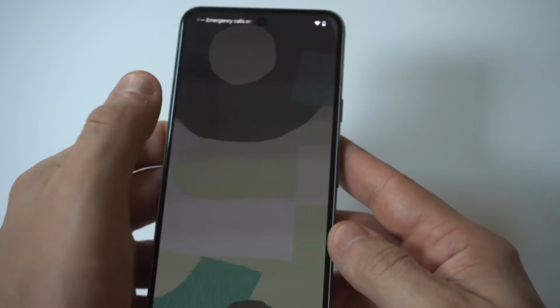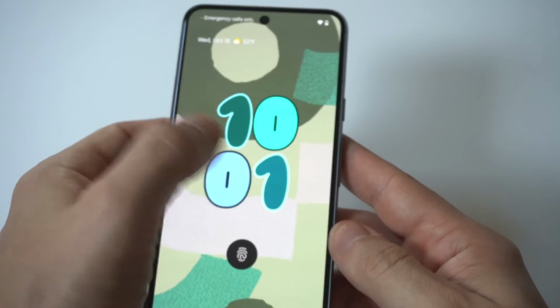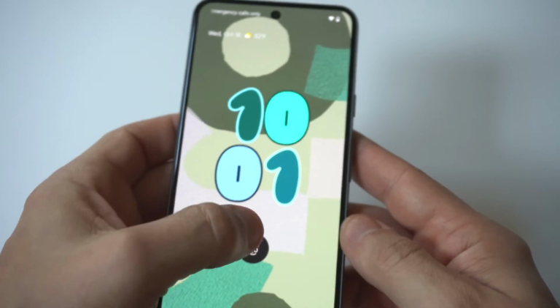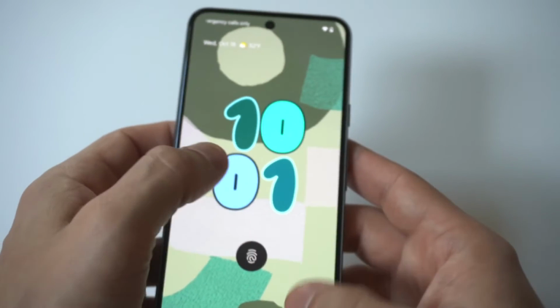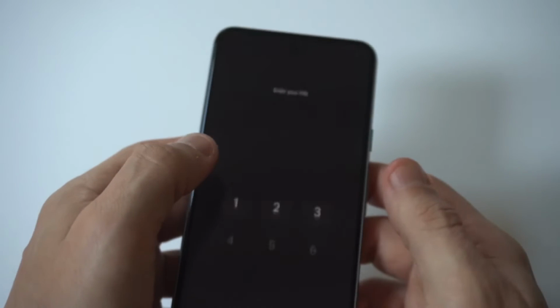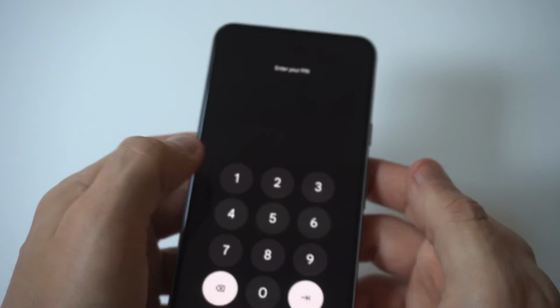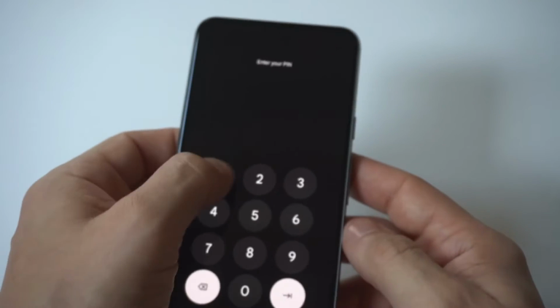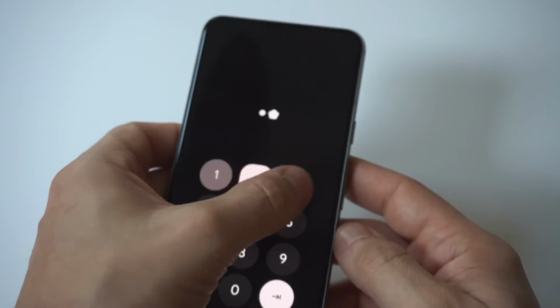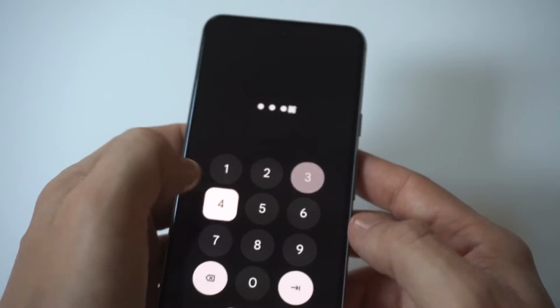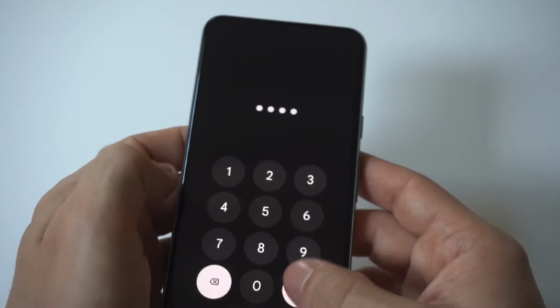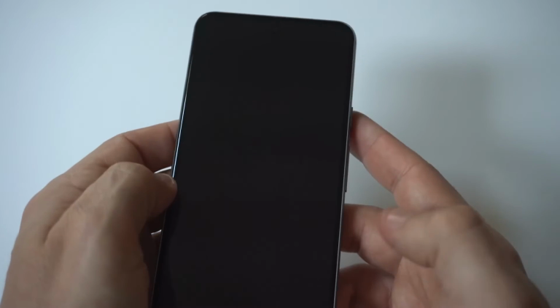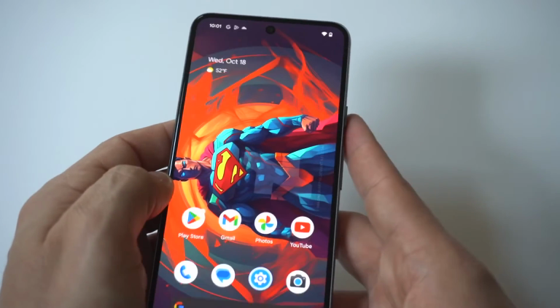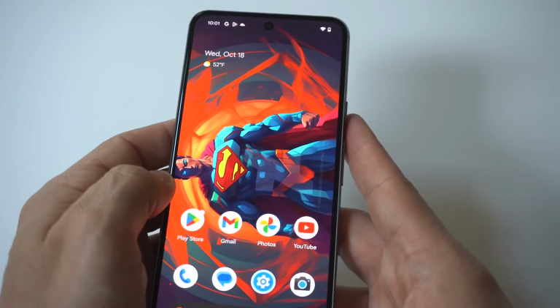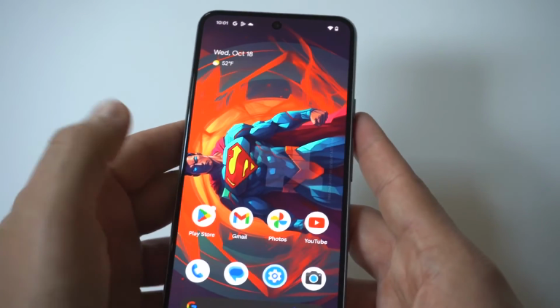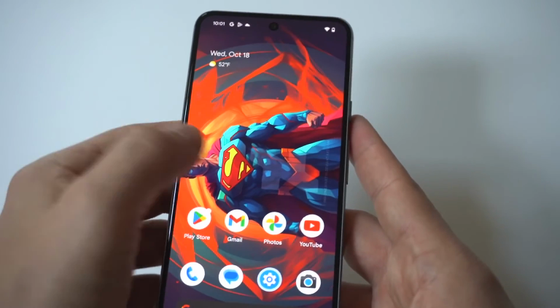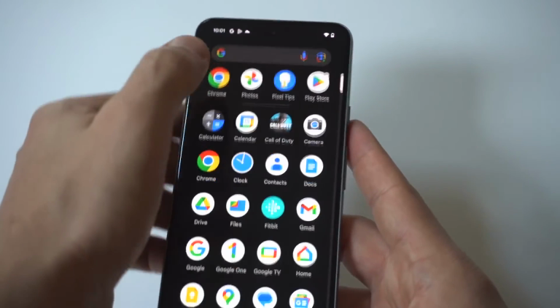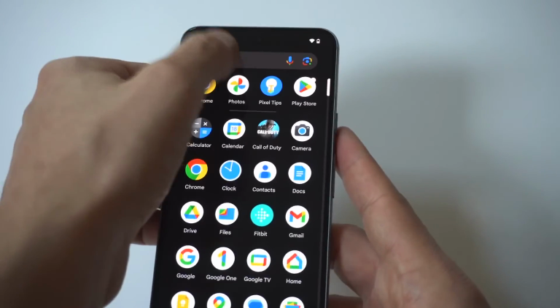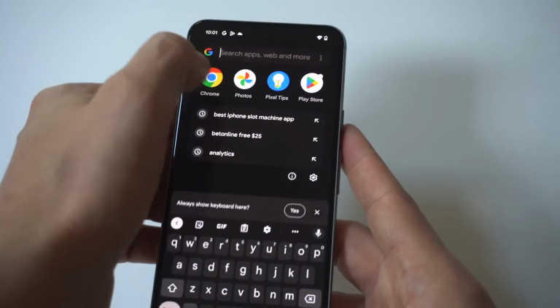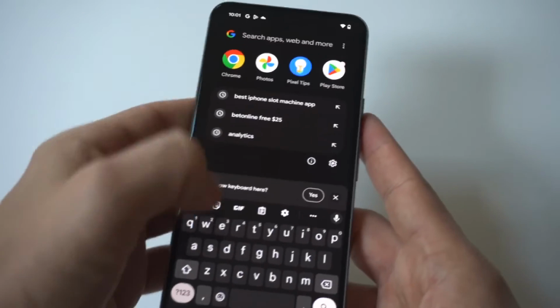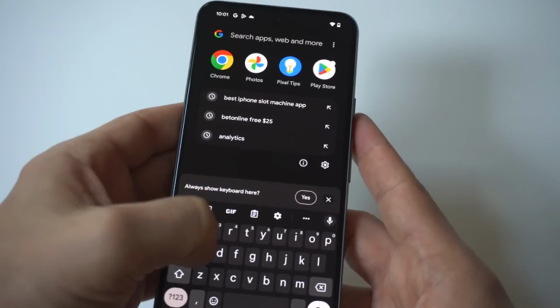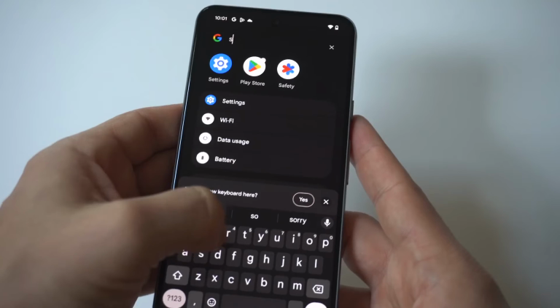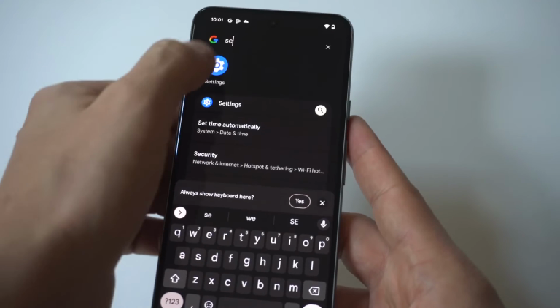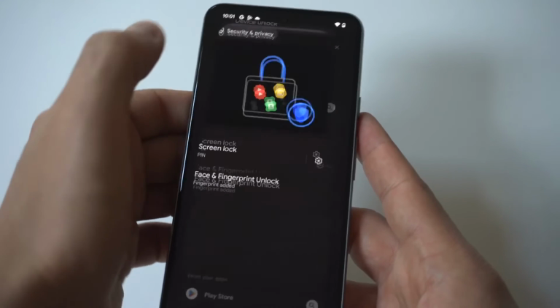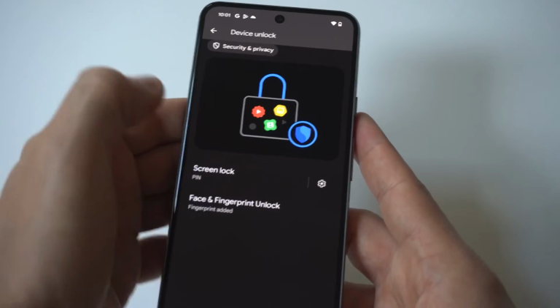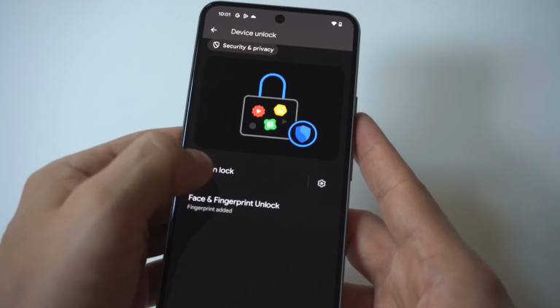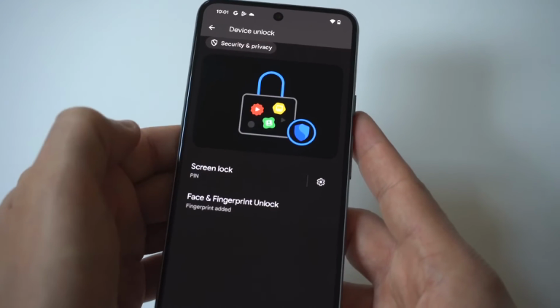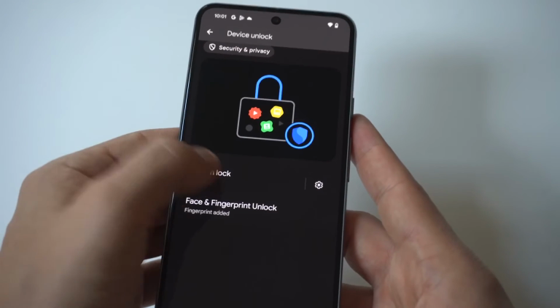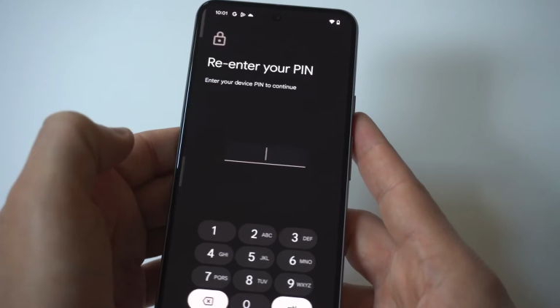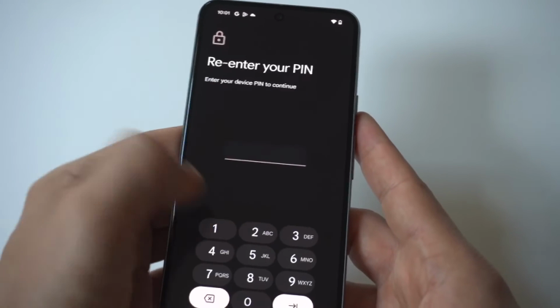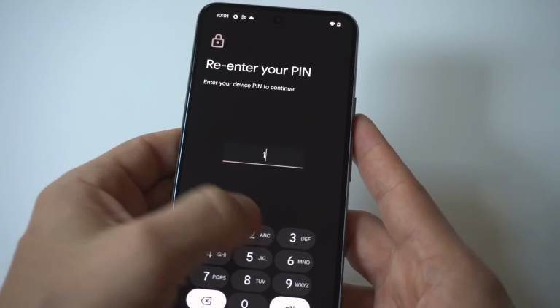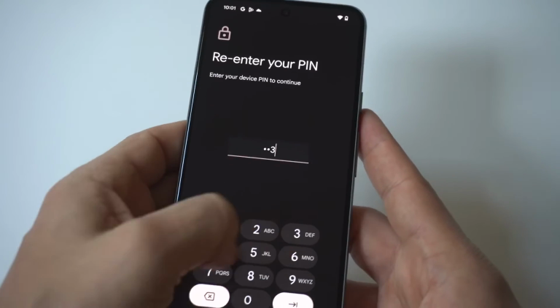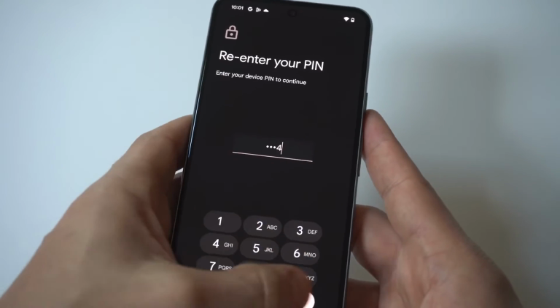We're going to enter it right here — one, two, three, four. Another one I like doing is that pattern. I think the pattern's a good one because it's a little bit hard to figure out if somebody ever gets your phone, and it's kind of fun doing it. So we'll do the pattern method.